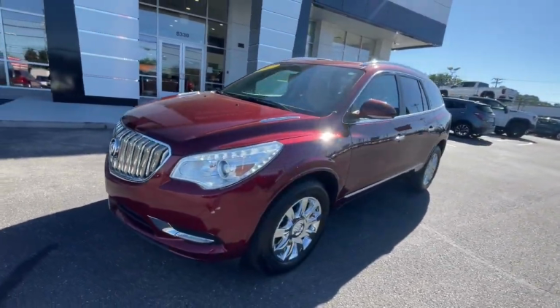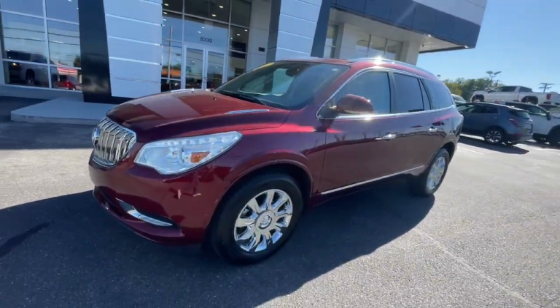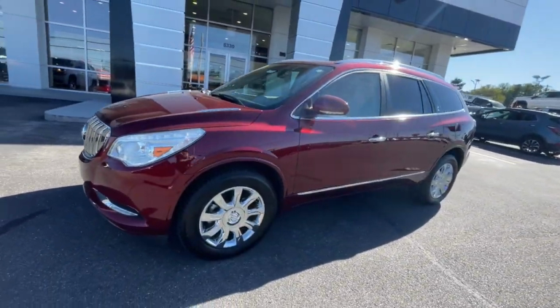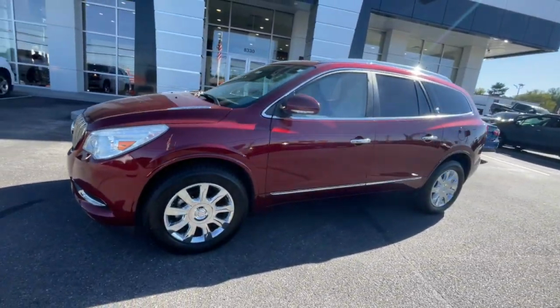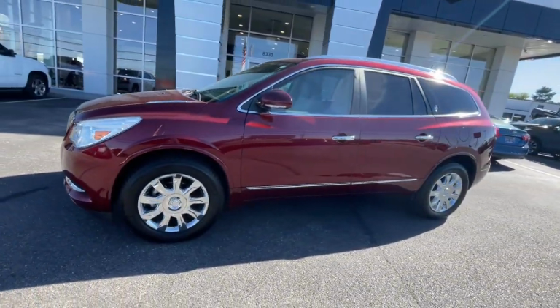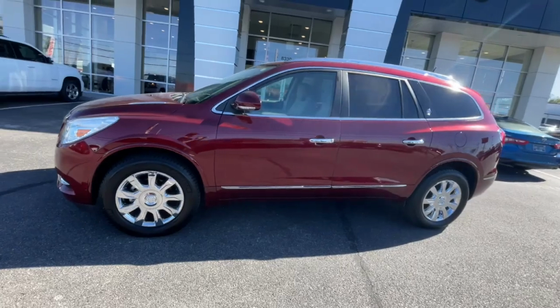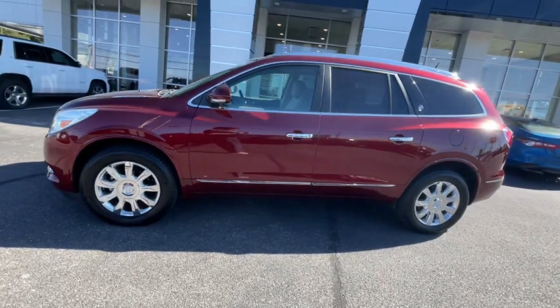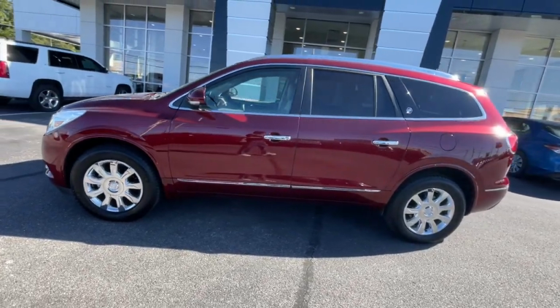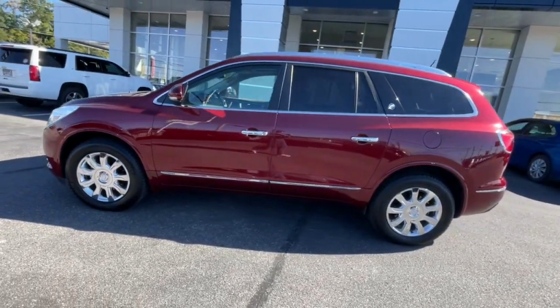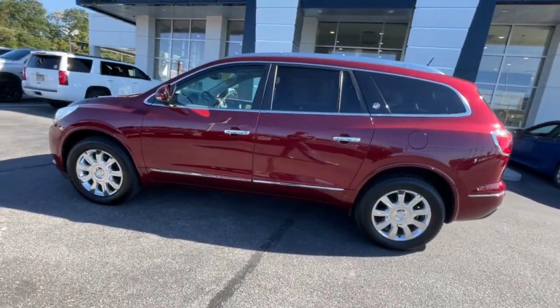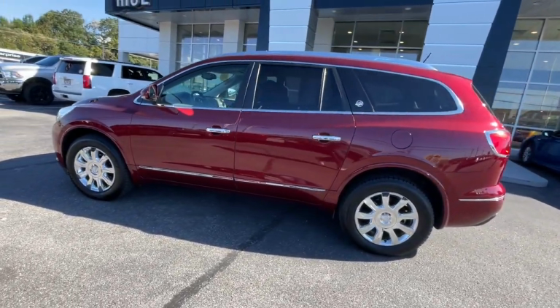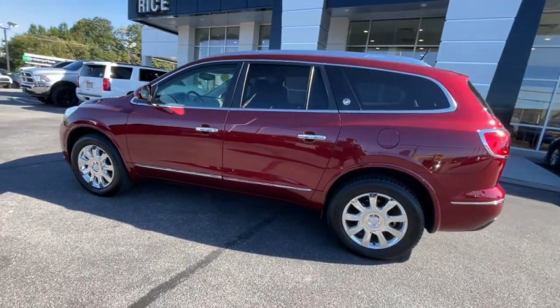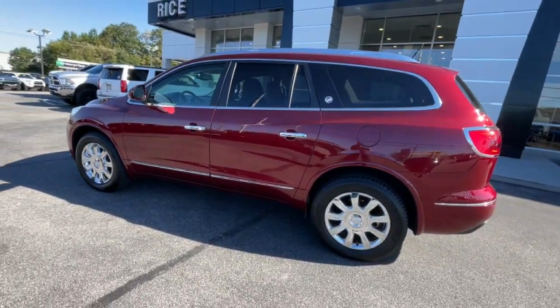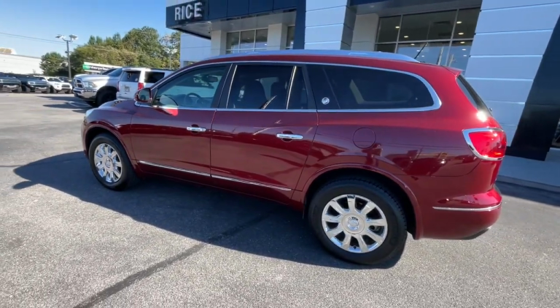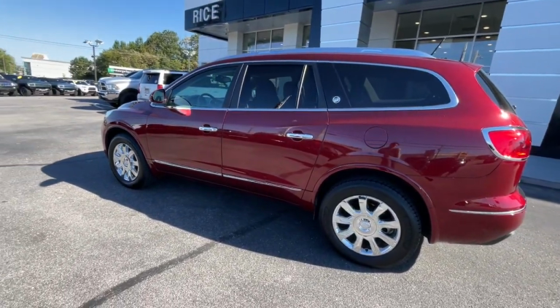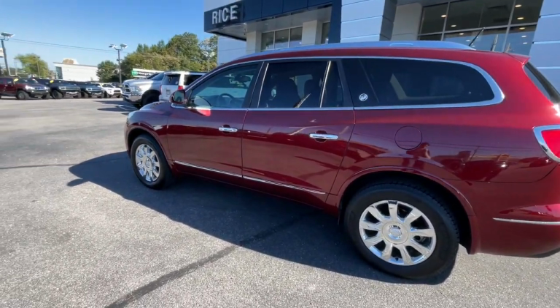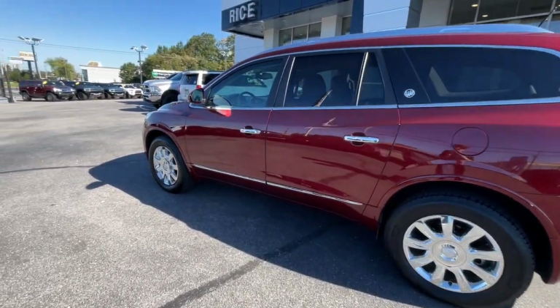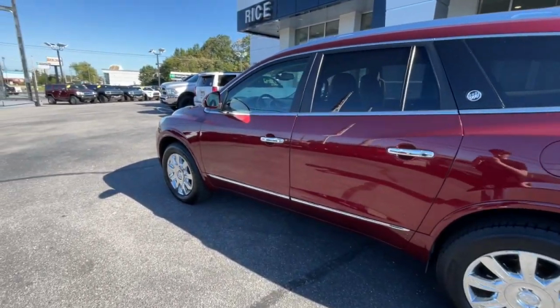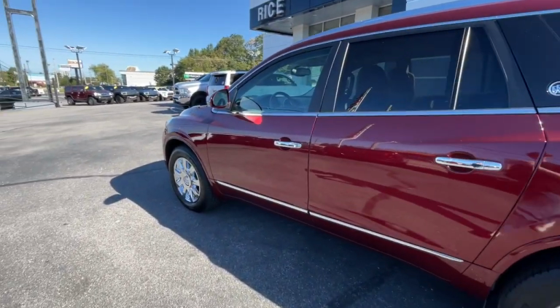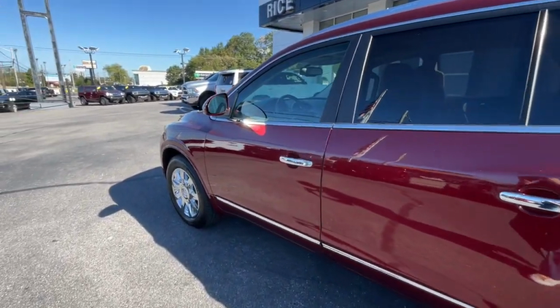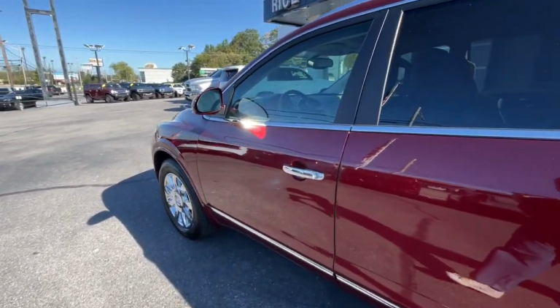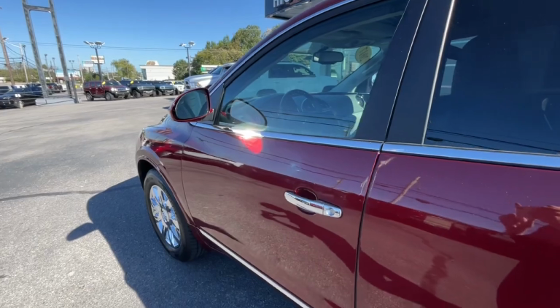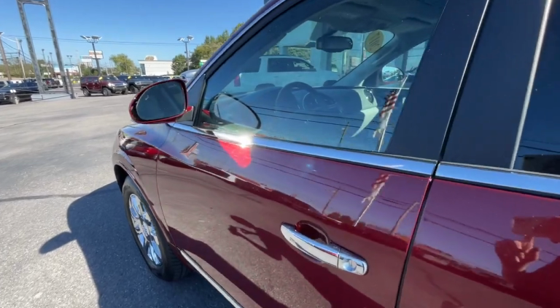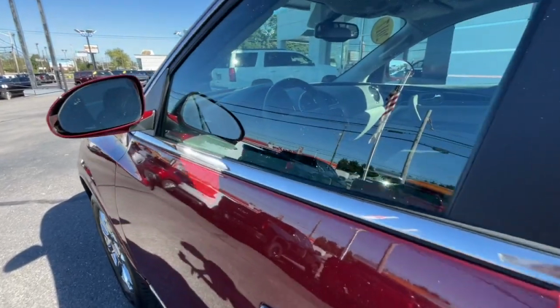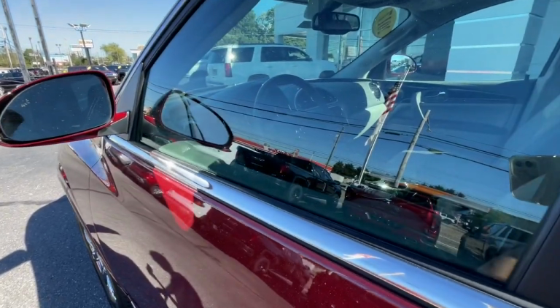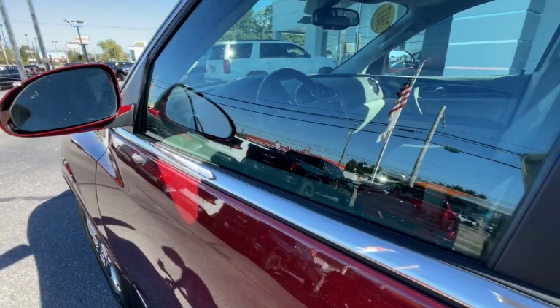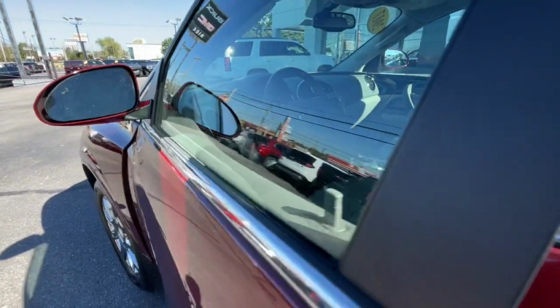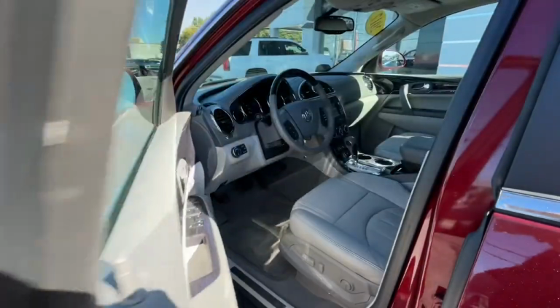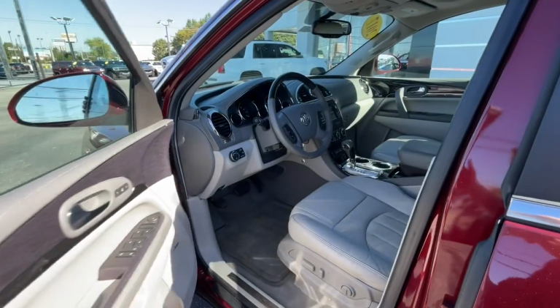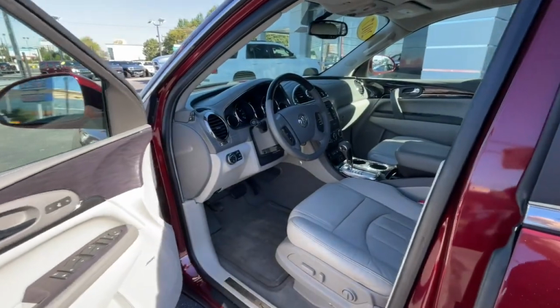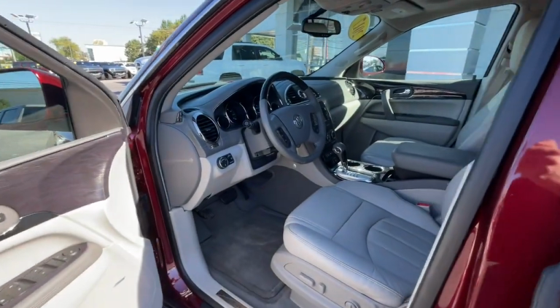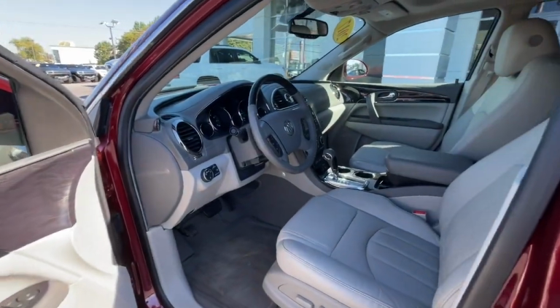The following are some of this vehicle's highlighted options: heated steering wheel, moonroof, keyless entry, navigation system, heated driver's seat, and backup camera.